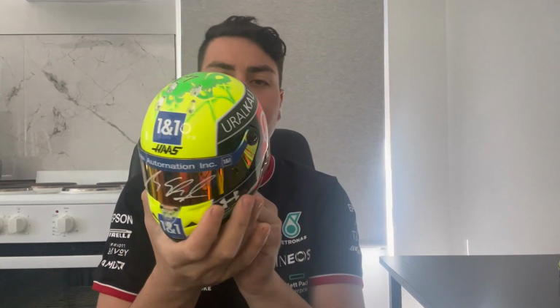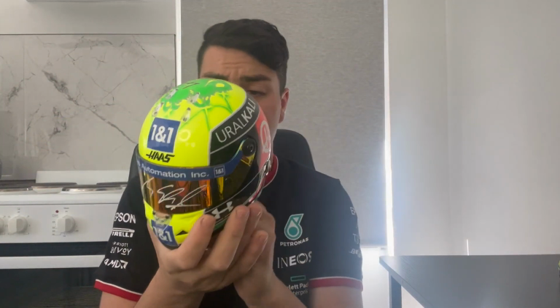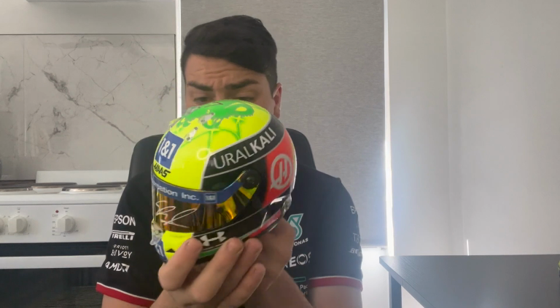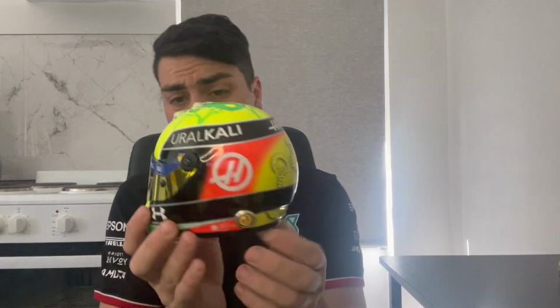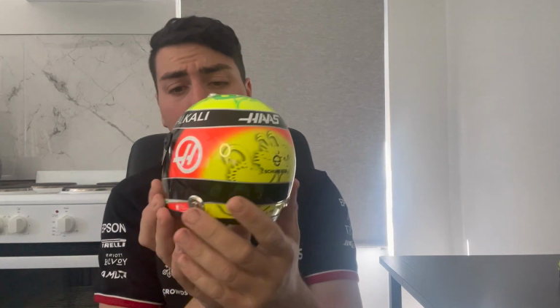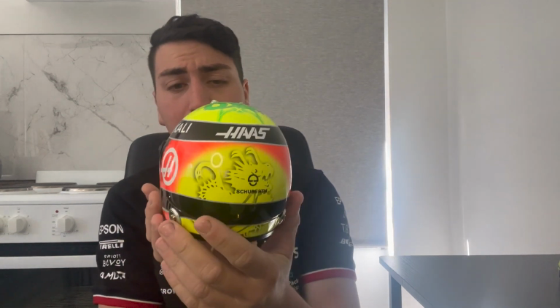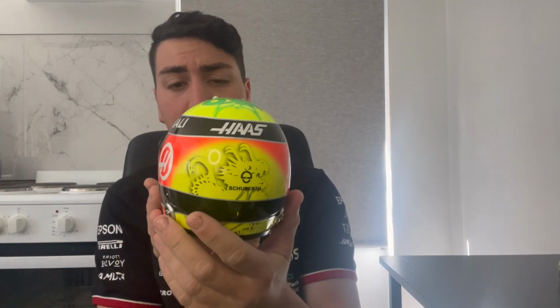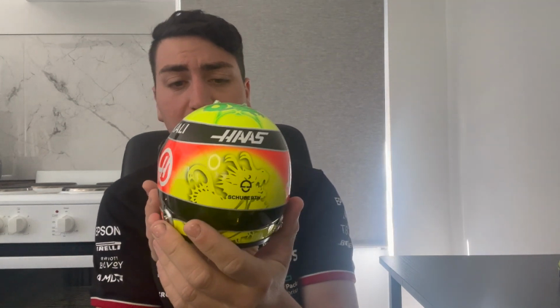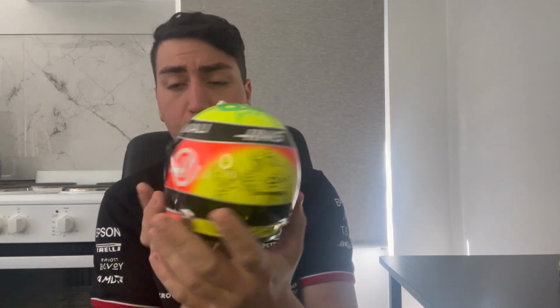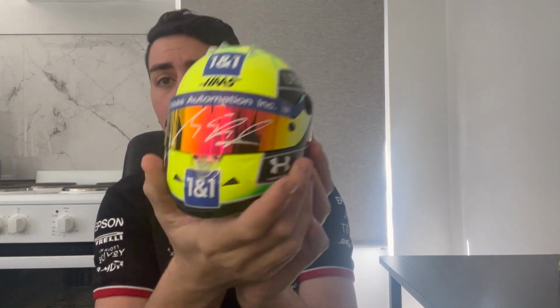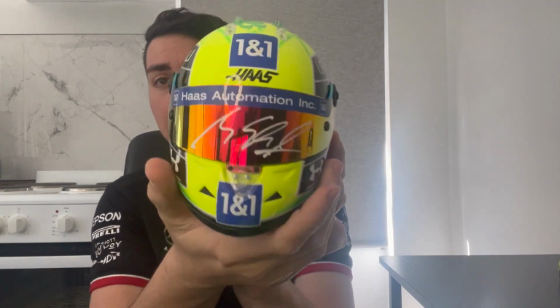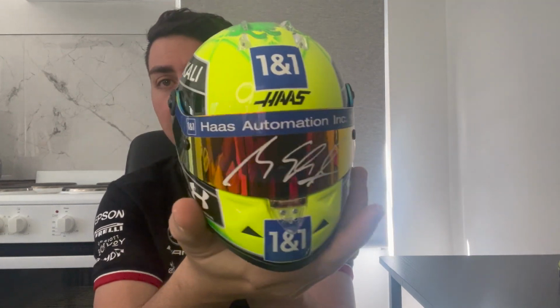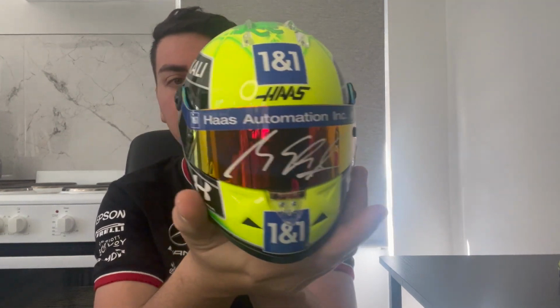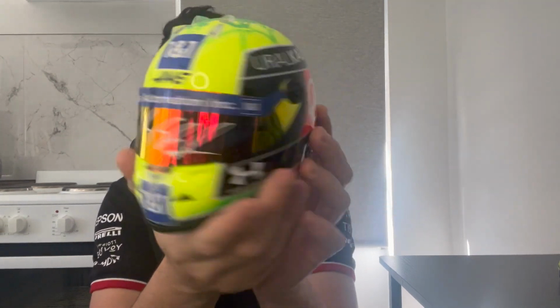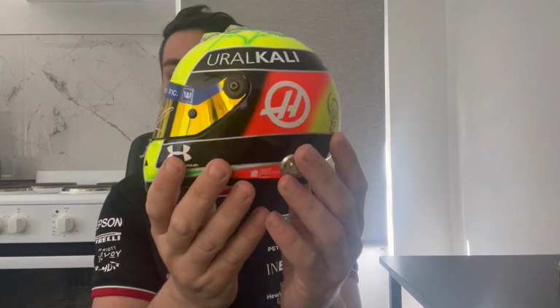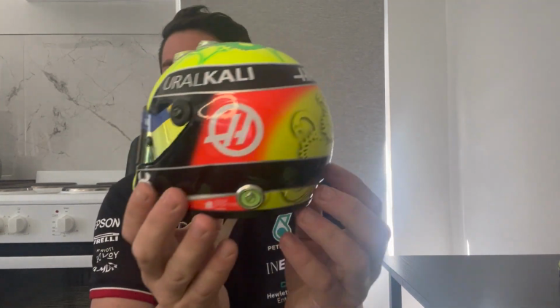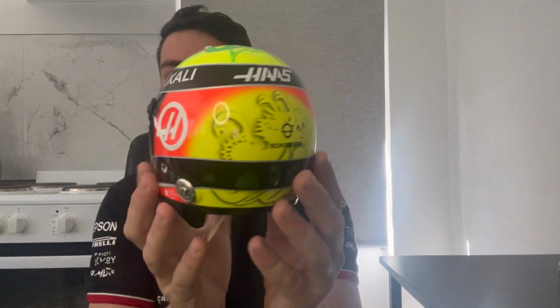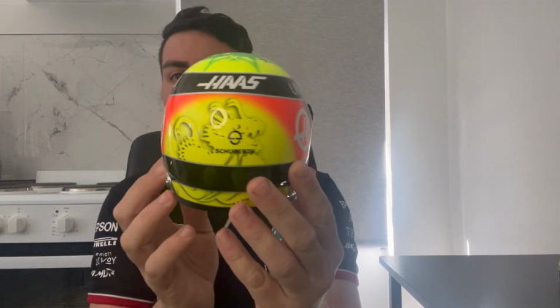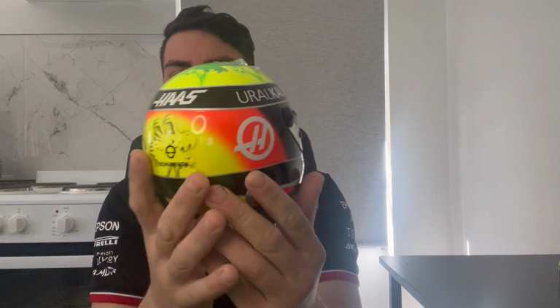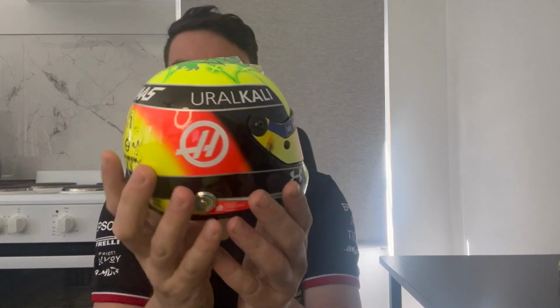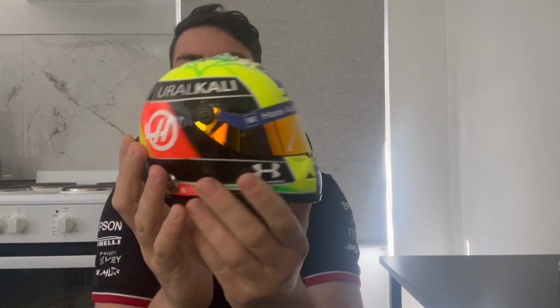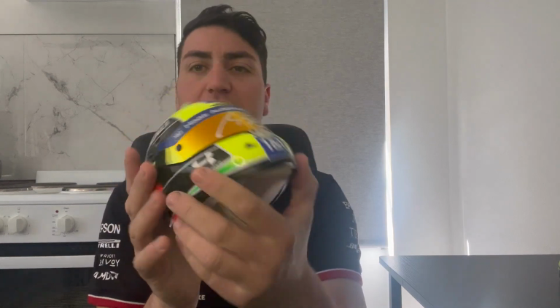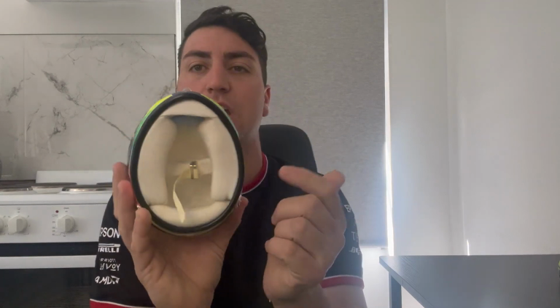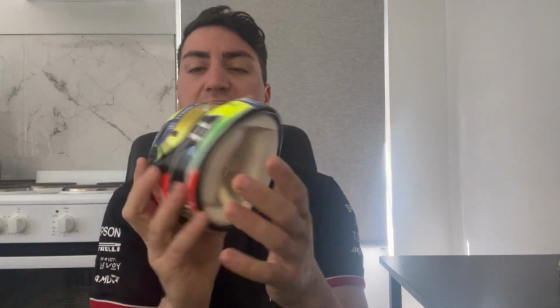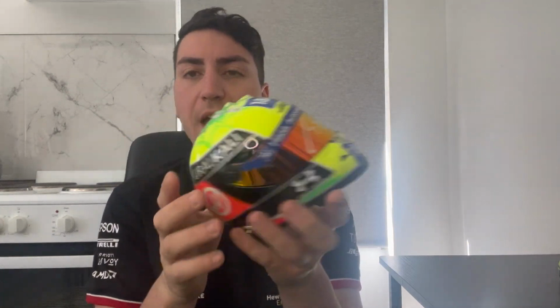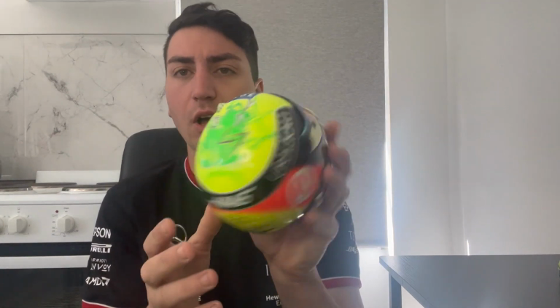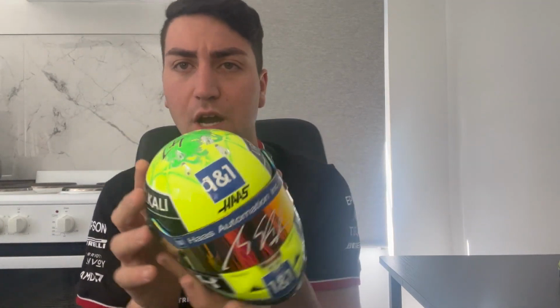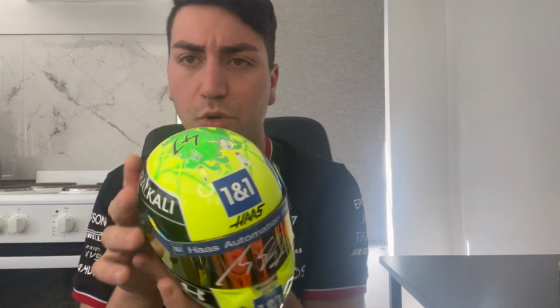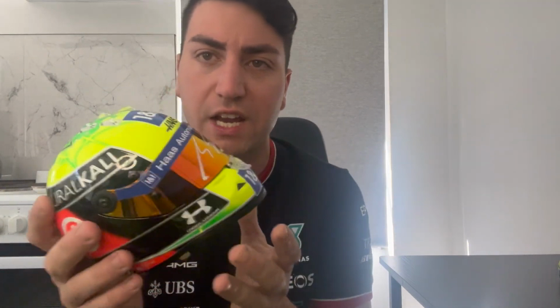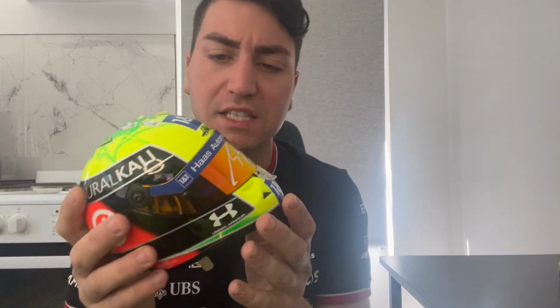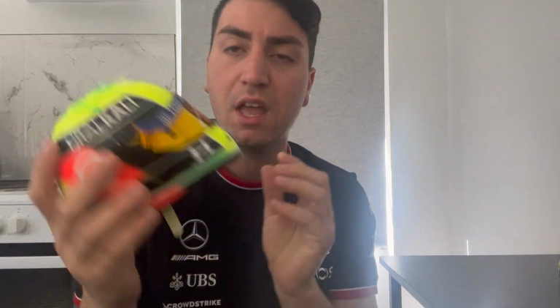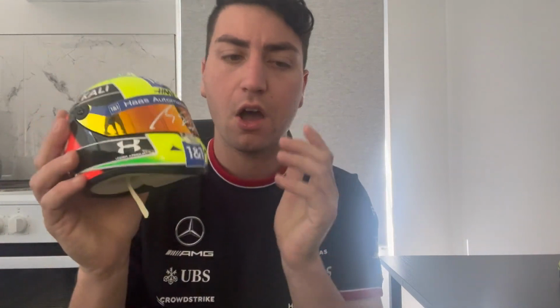He keeps a sort of similar look and the same colors, only changing colors a couple of times. The next one is another season with Haas — a really clean Mick signature. Very, very similar helmets to the previous one.